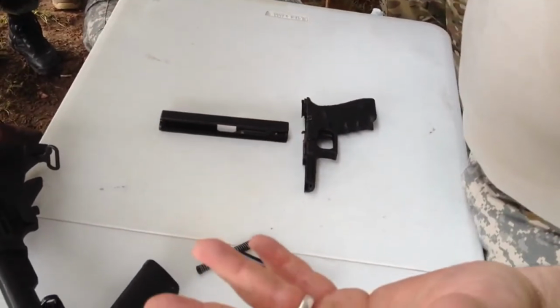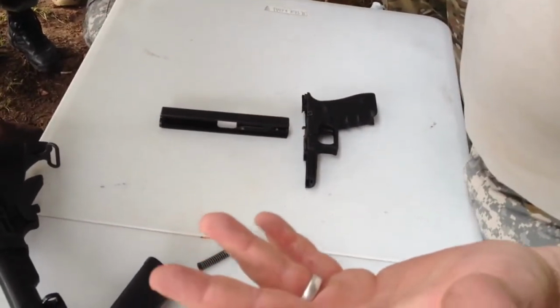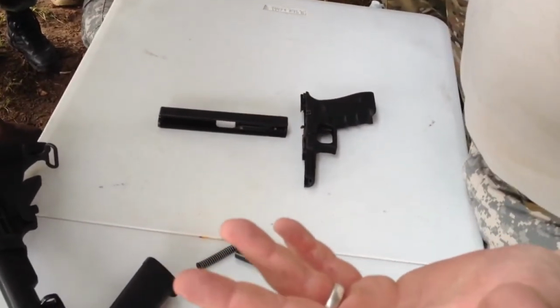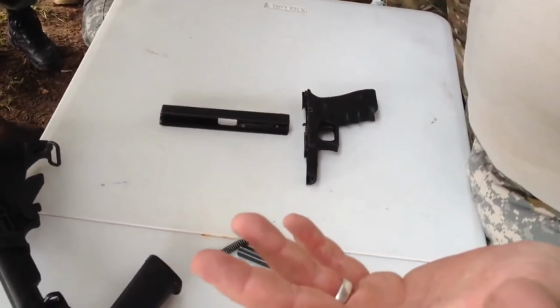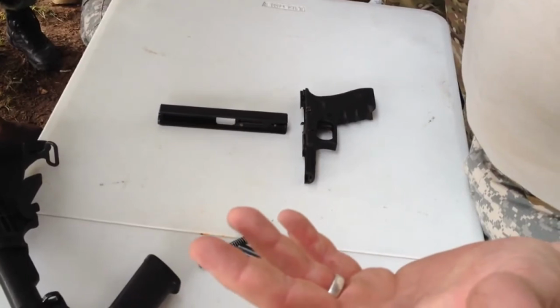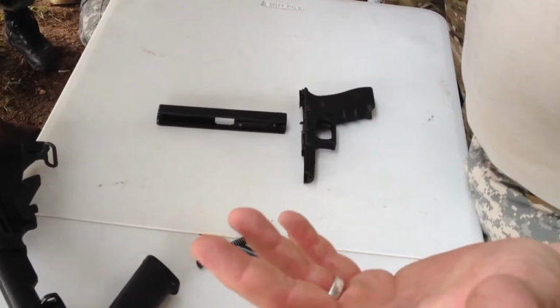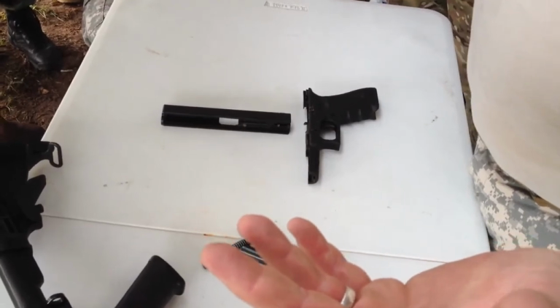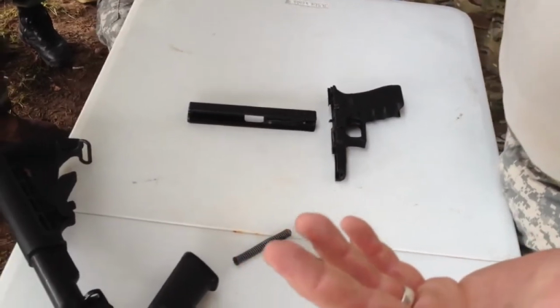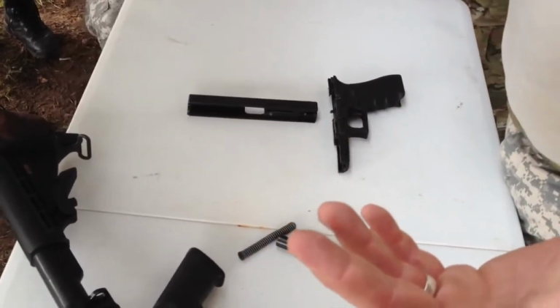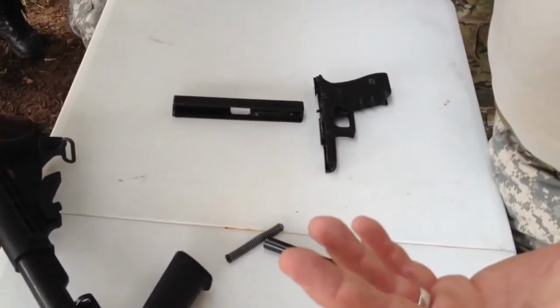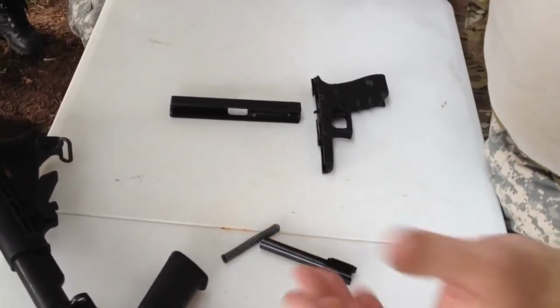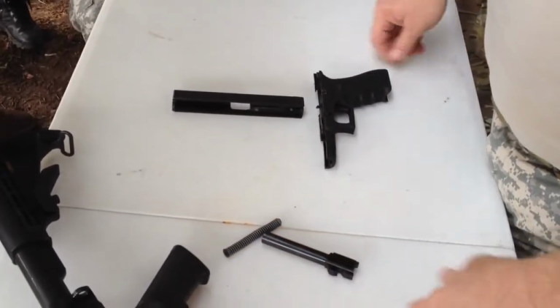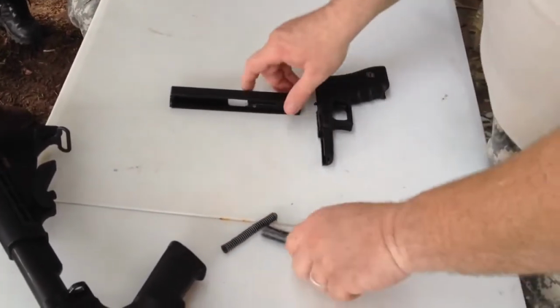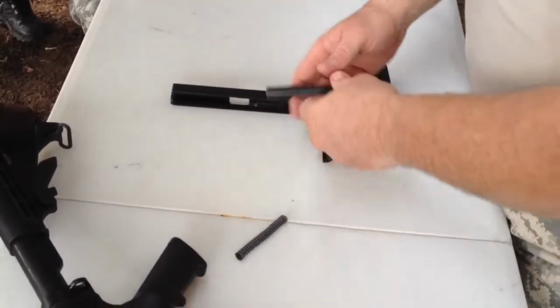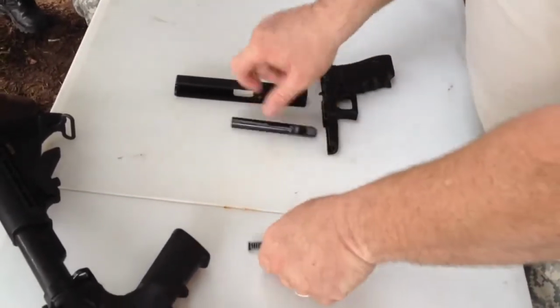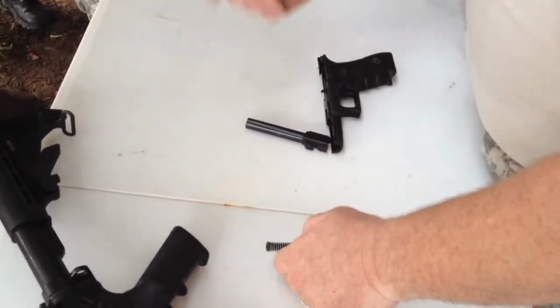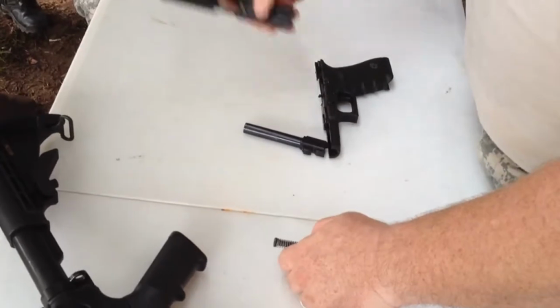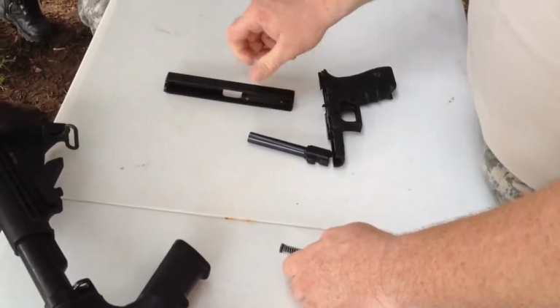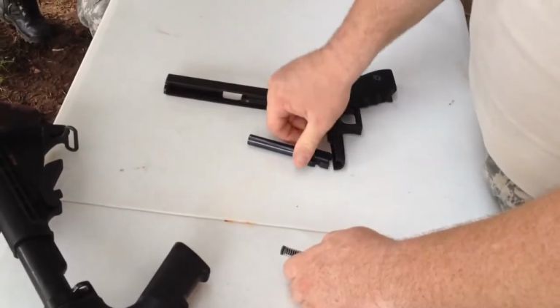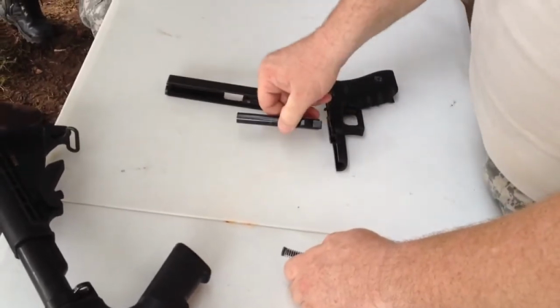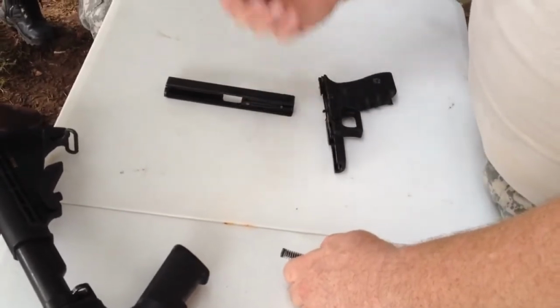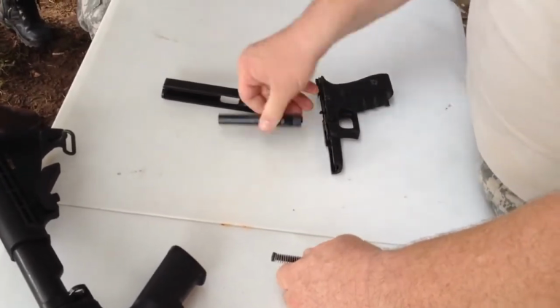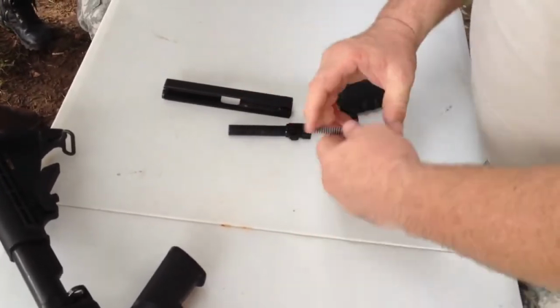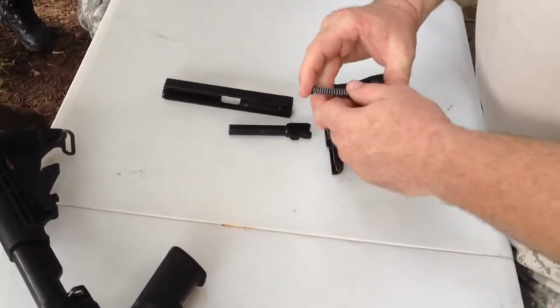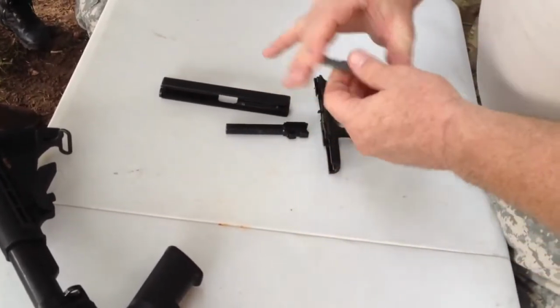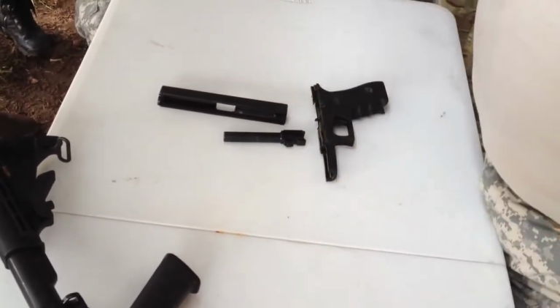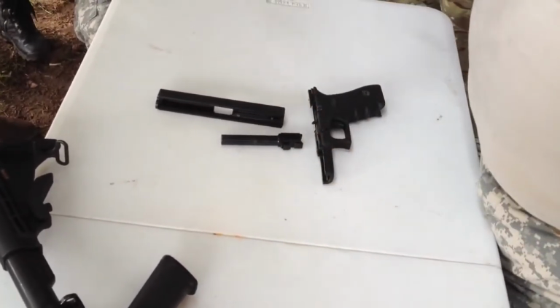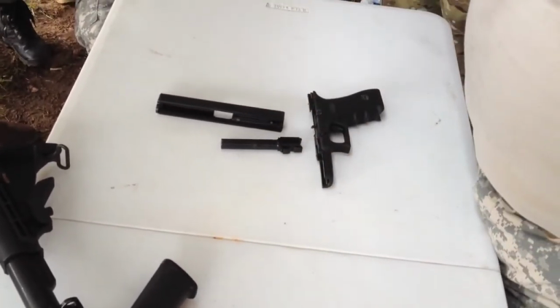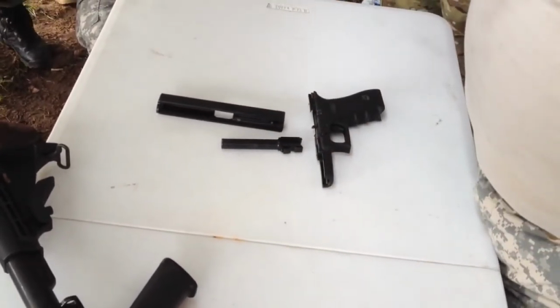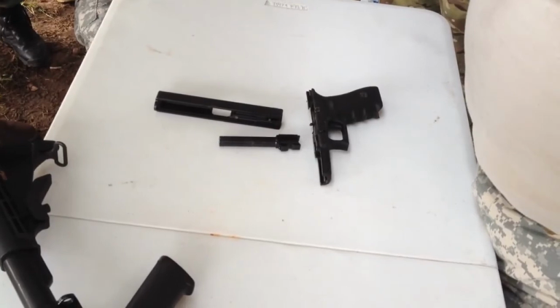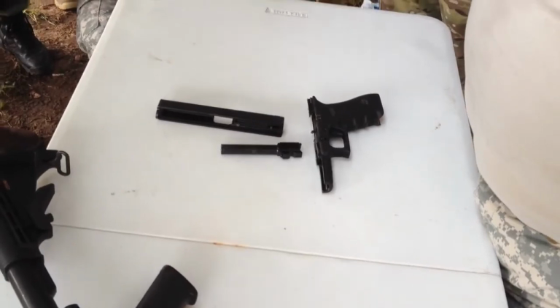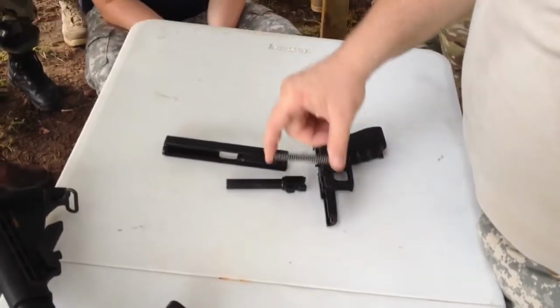It's the most simplest weapon you'll ever be able to break down. Very easy. And that's your components. Again, you have your slide, your barrel, and your guide rod with your spring. That's it.